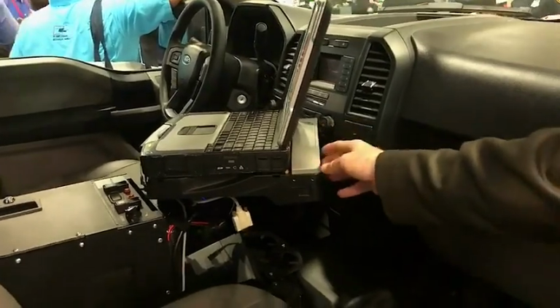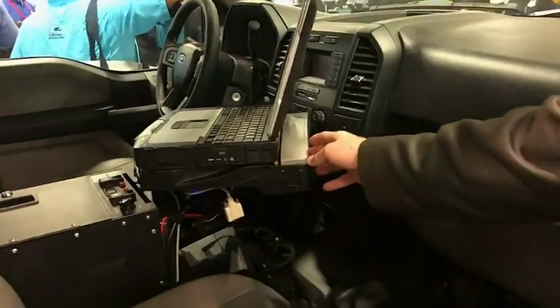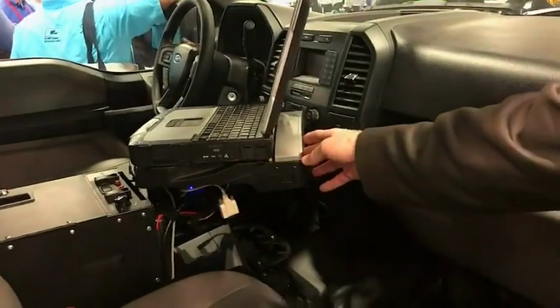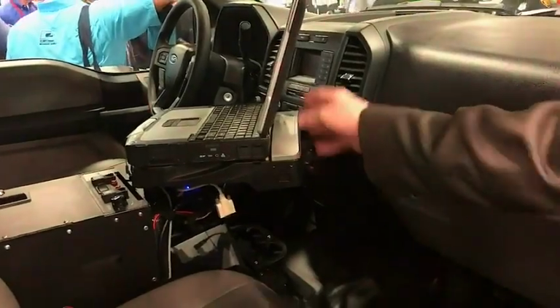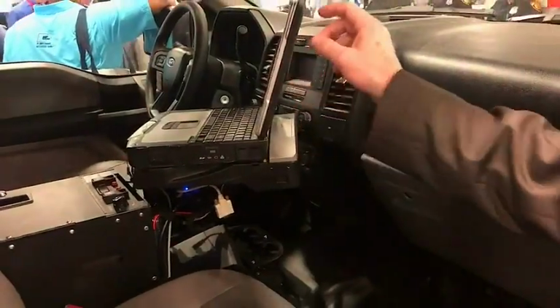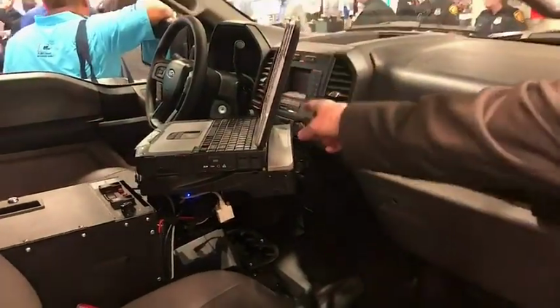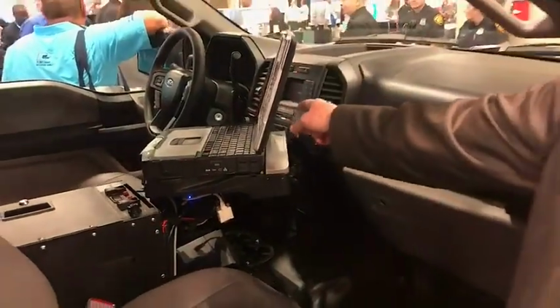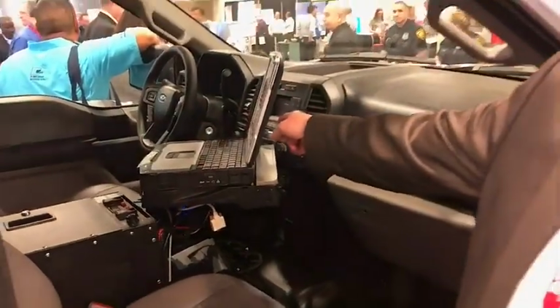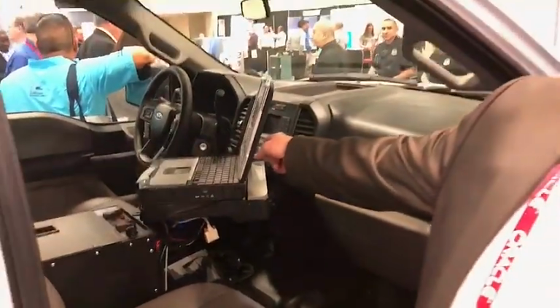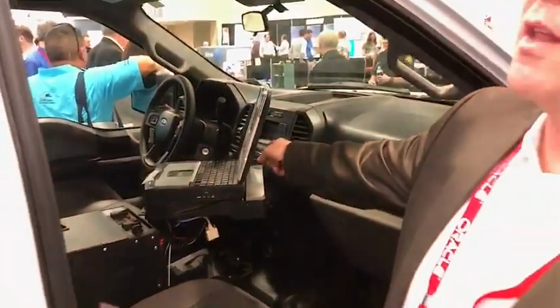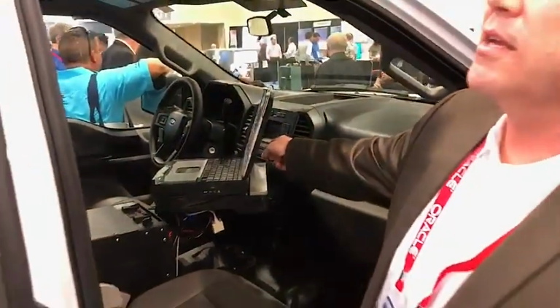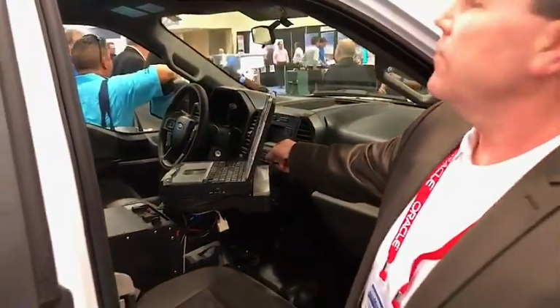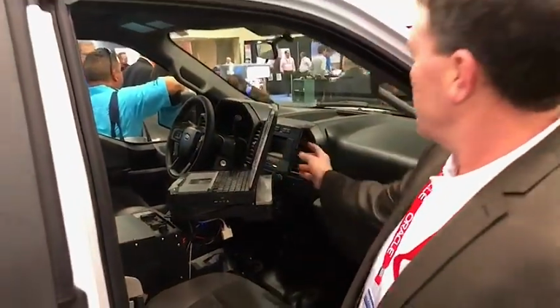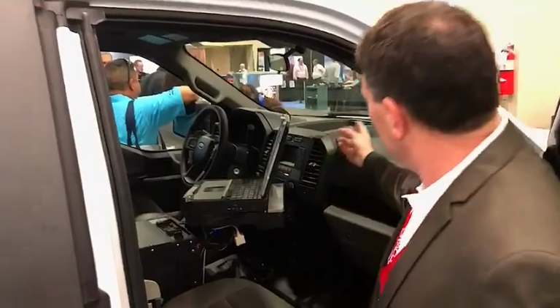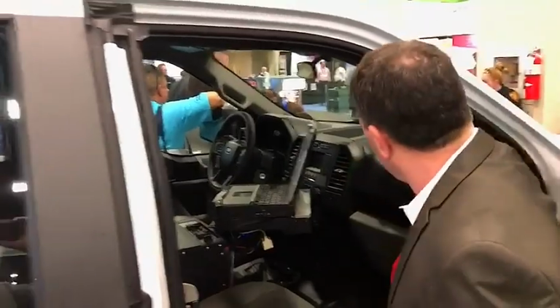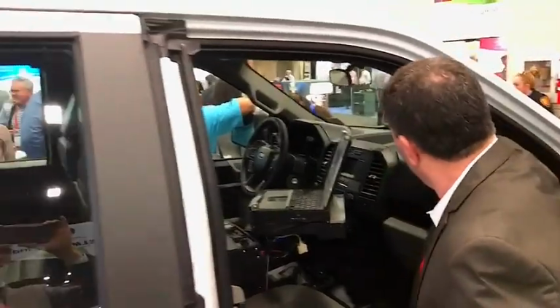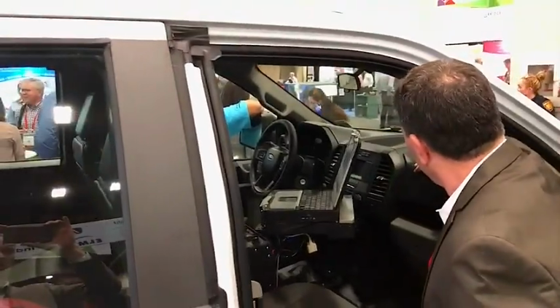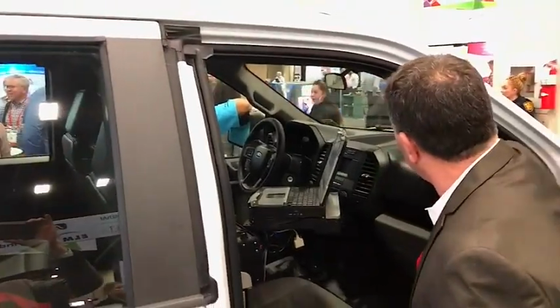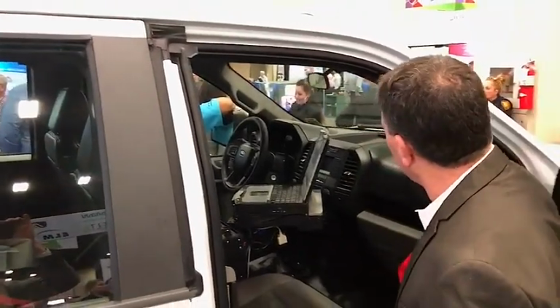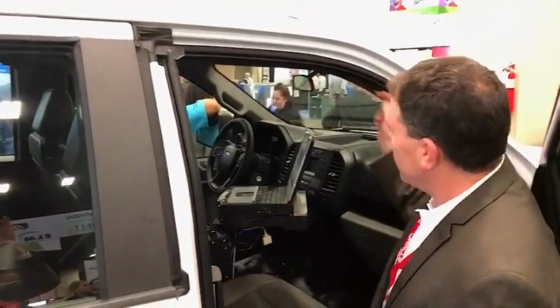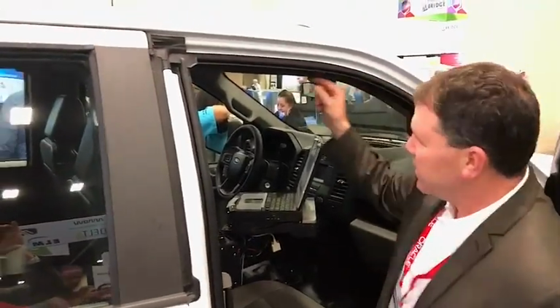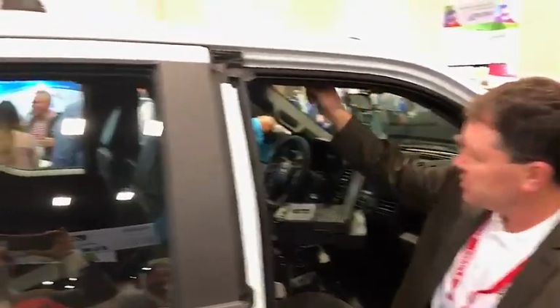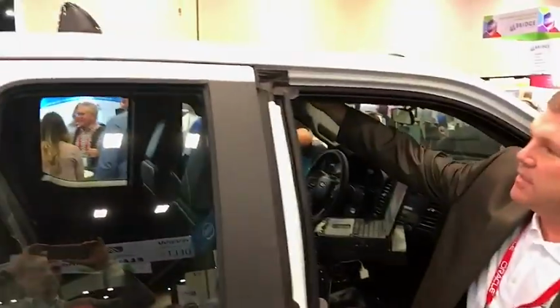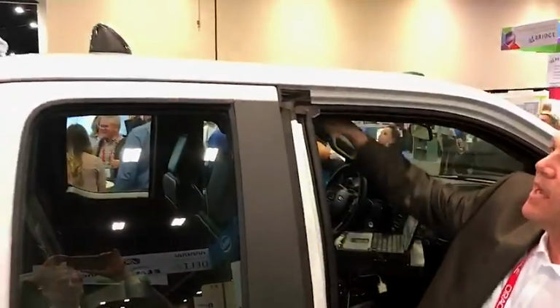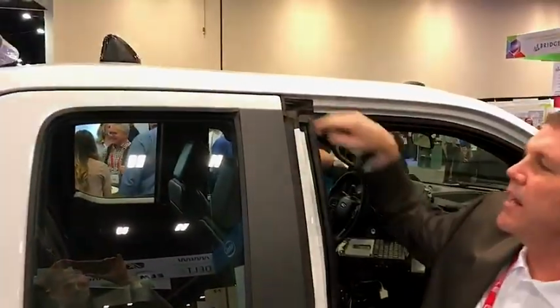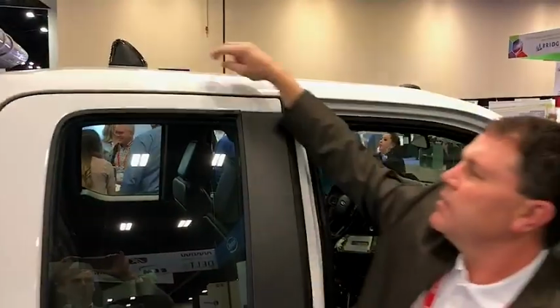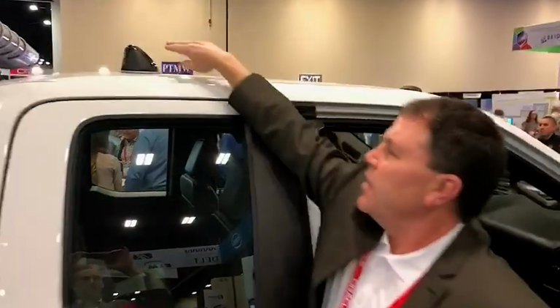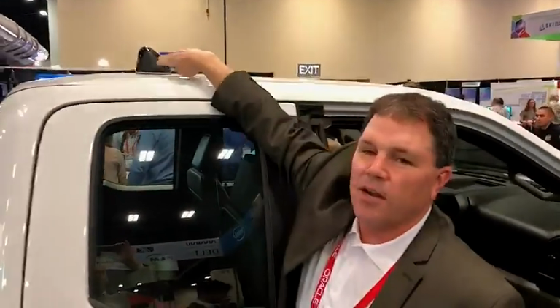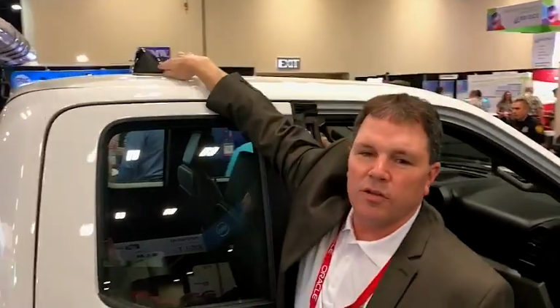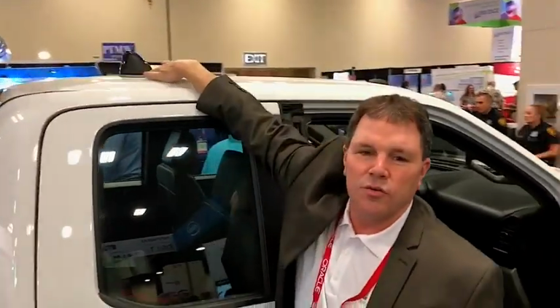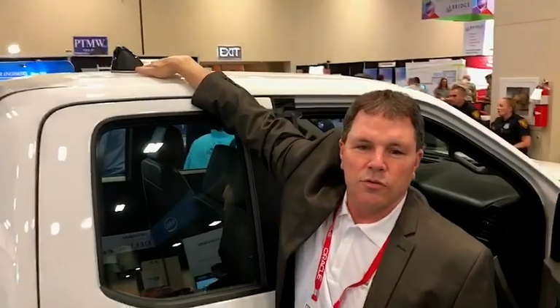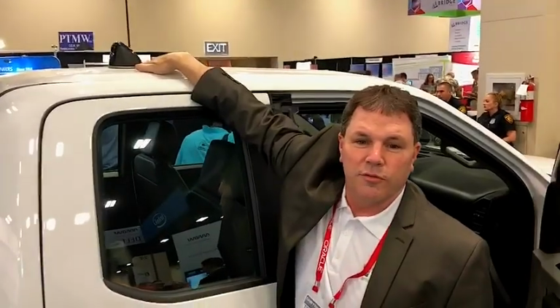Typically, for you to get the cellular signal out of the vehicle, you're going to cut a hole in the panel here, run it up the sides in the headliner, and then cut a hole in your roof.